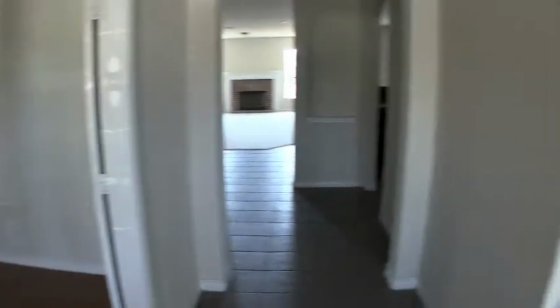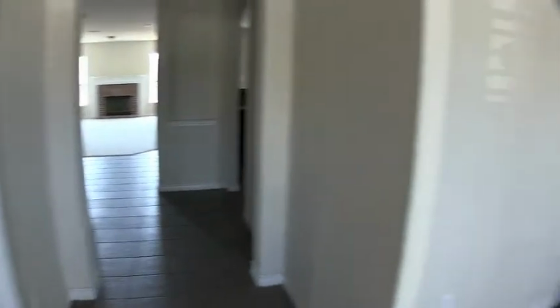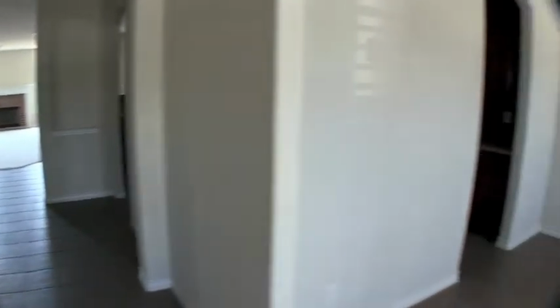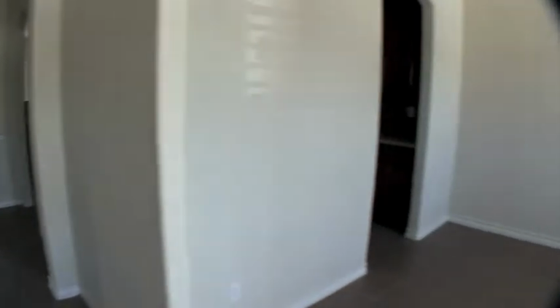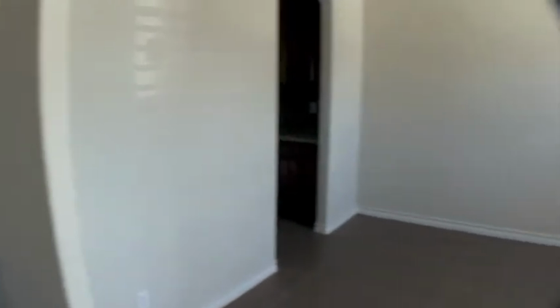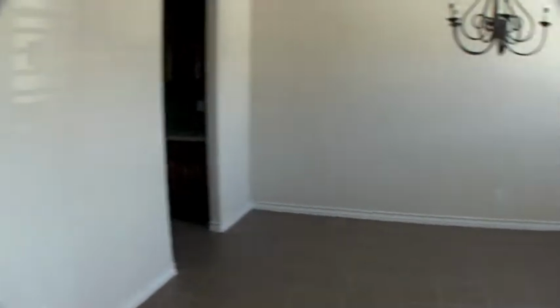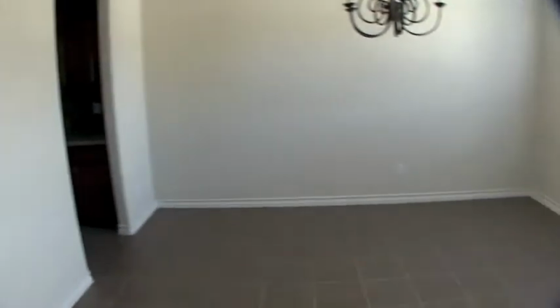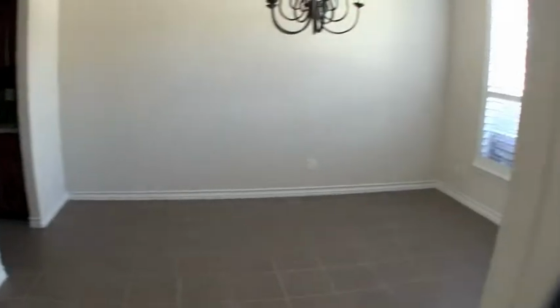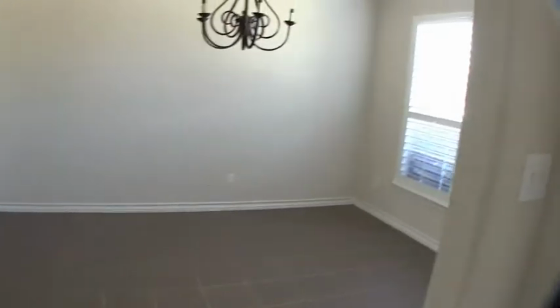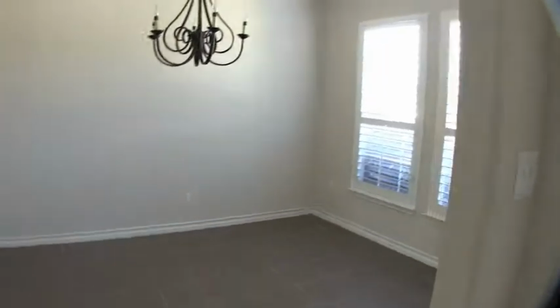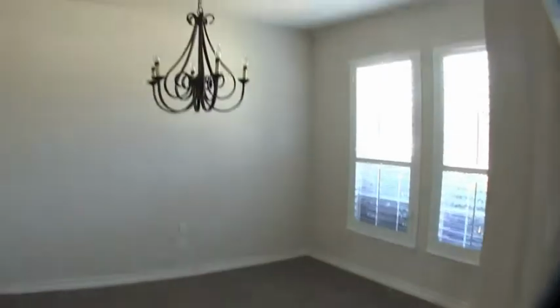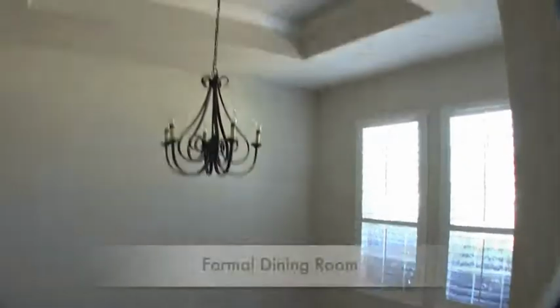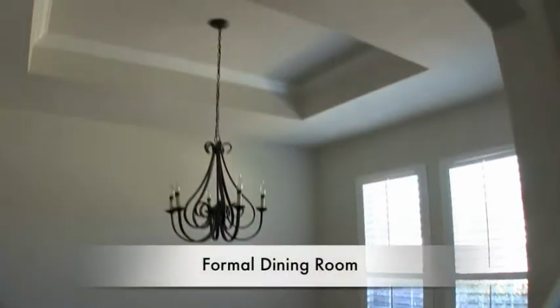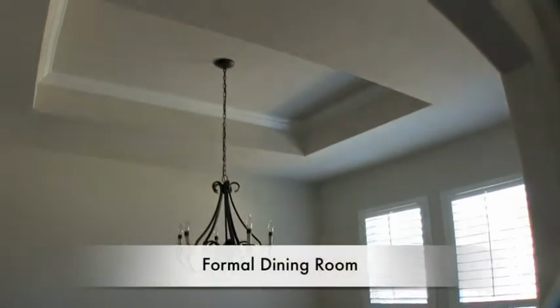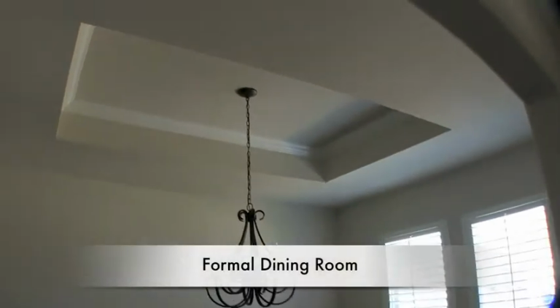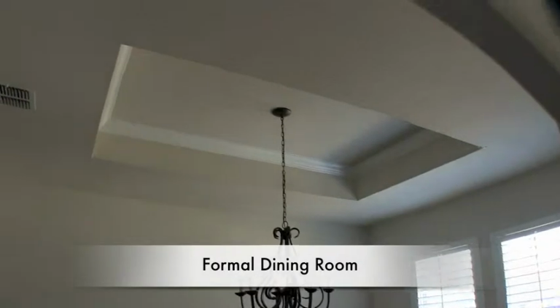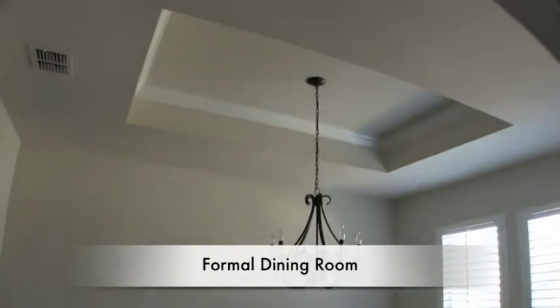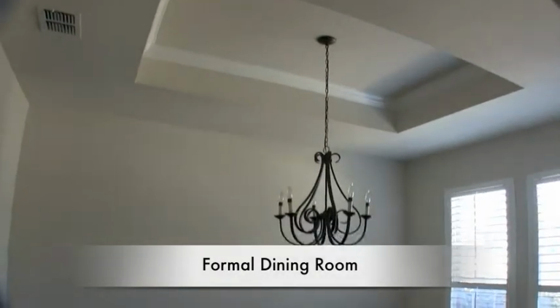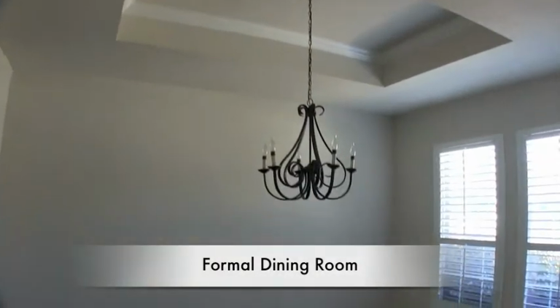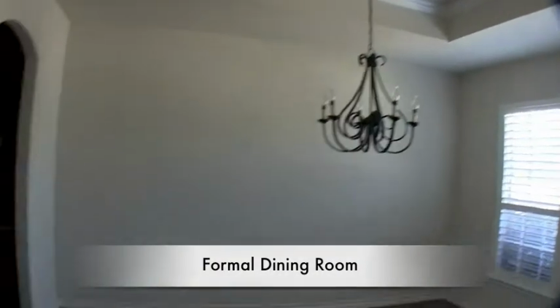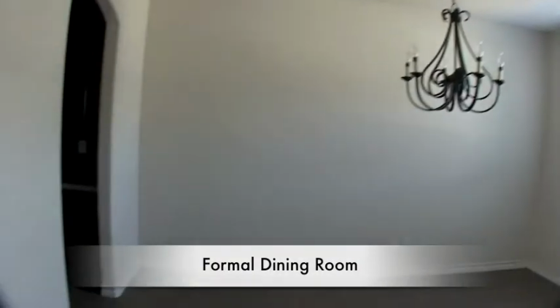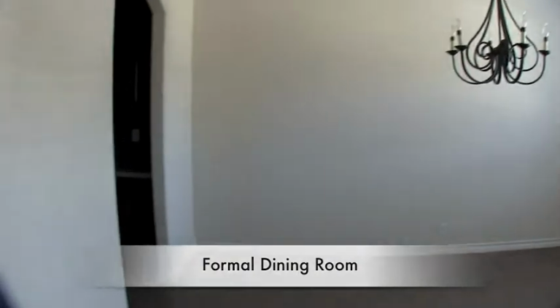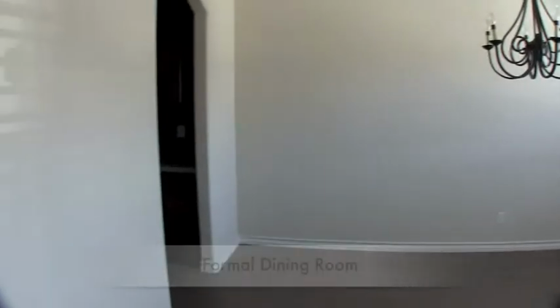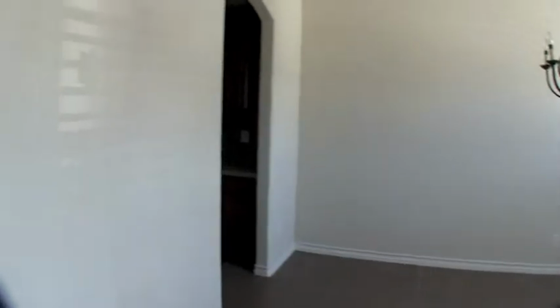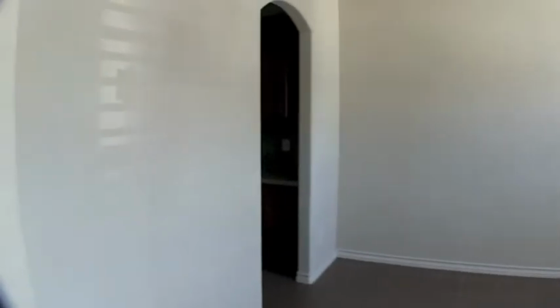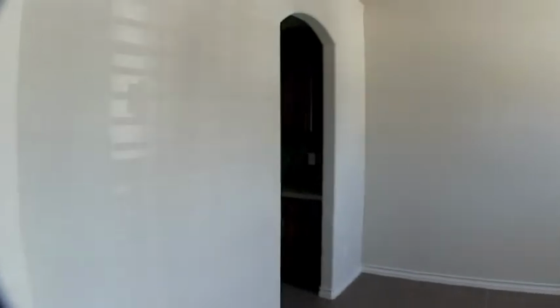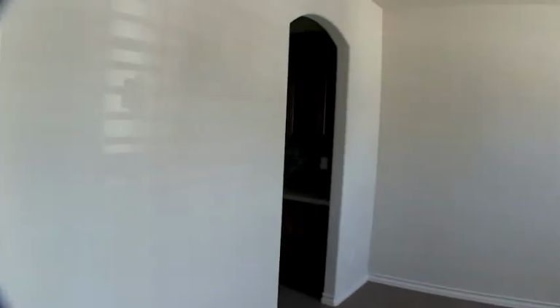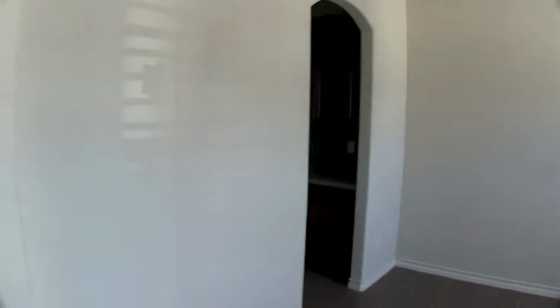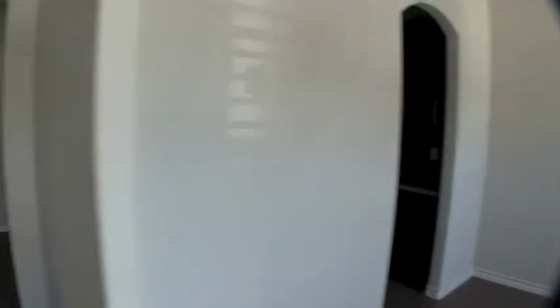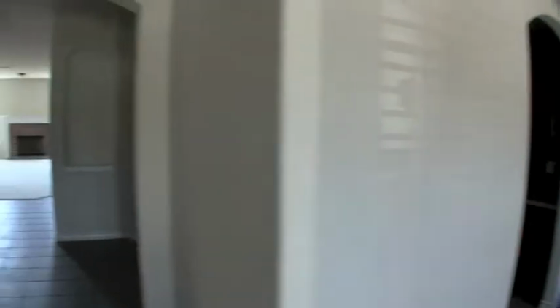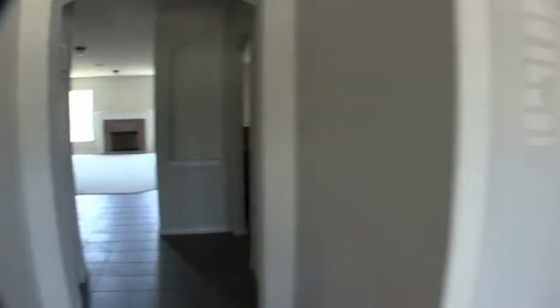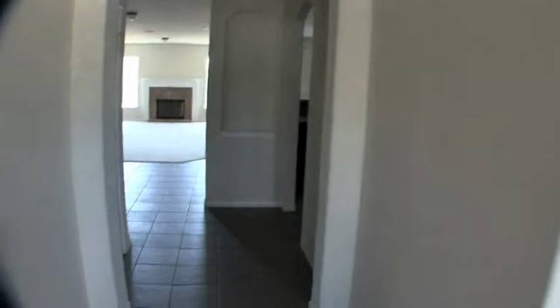To the right you have a formal dining room with a beautiful recessed ceiling and a nice chandelier. You have access to your kitchen either through that door or up here.